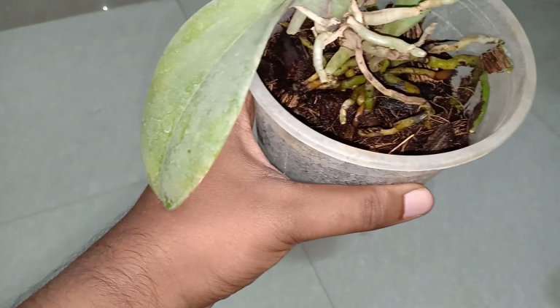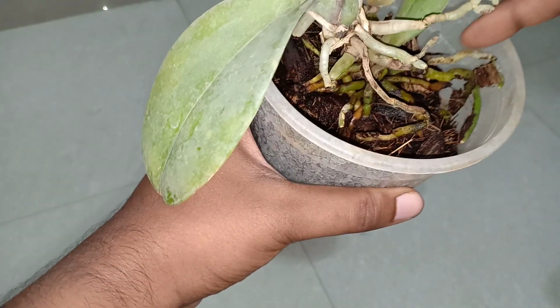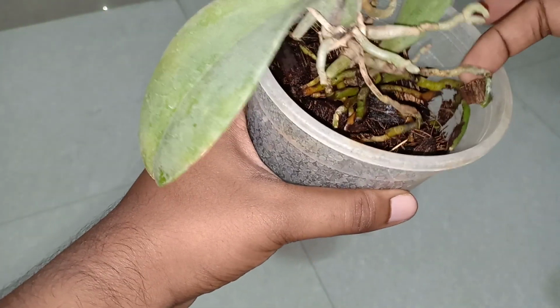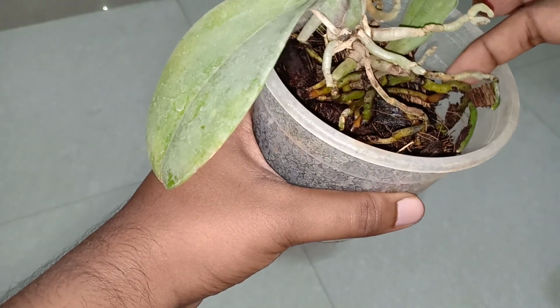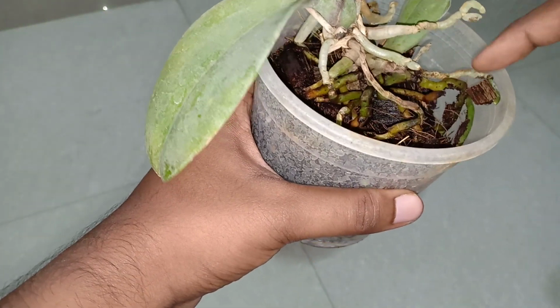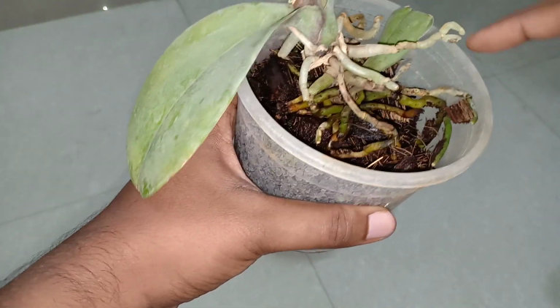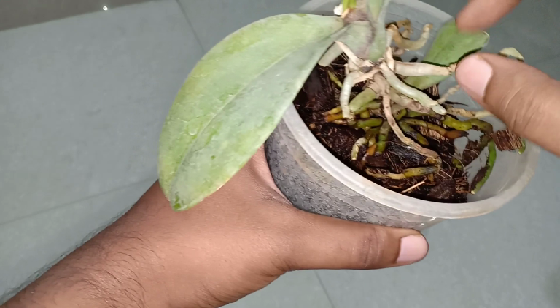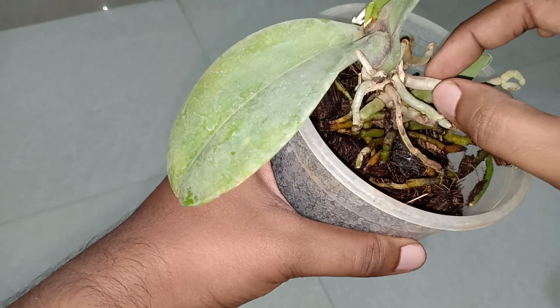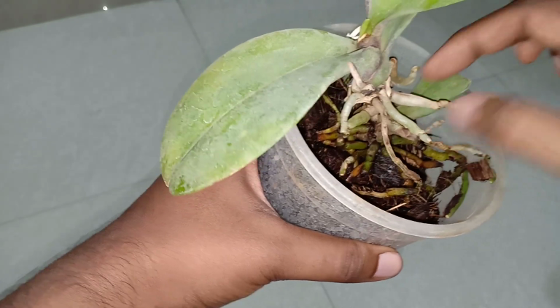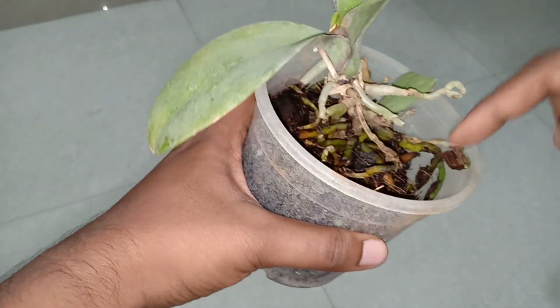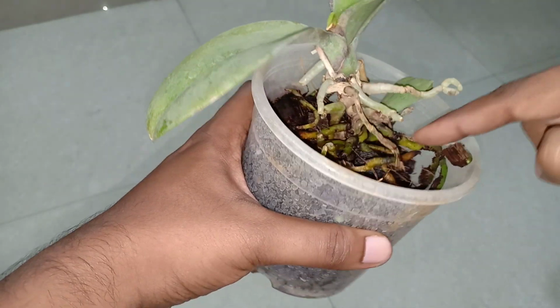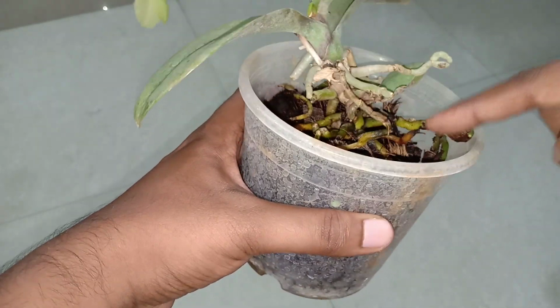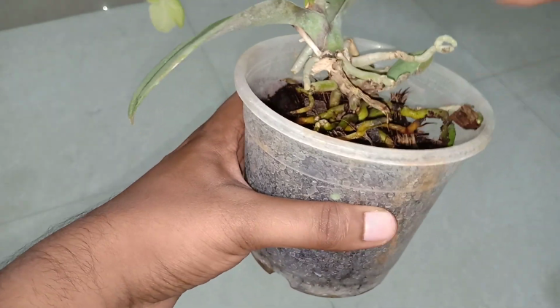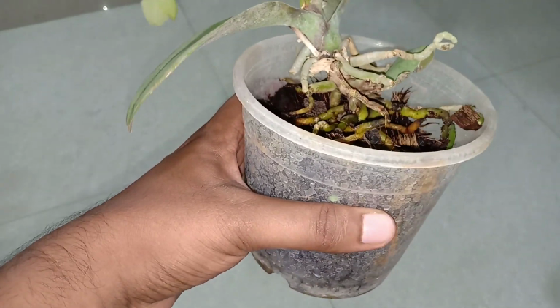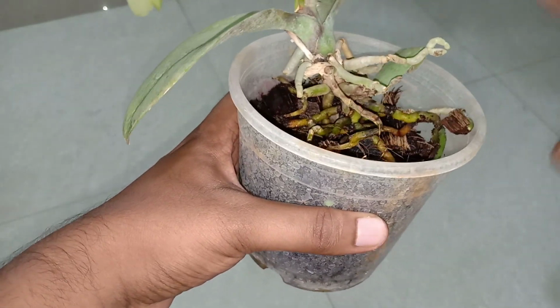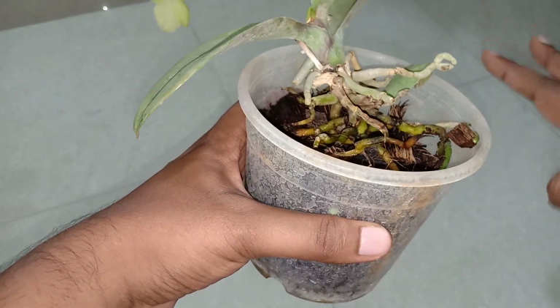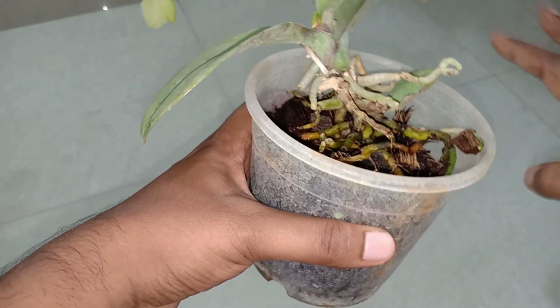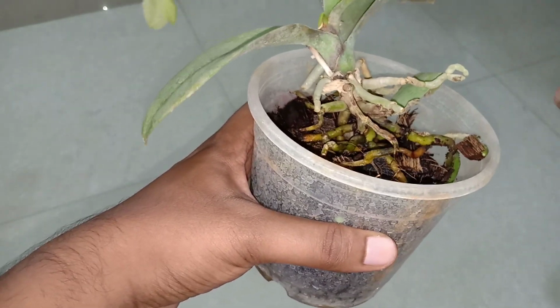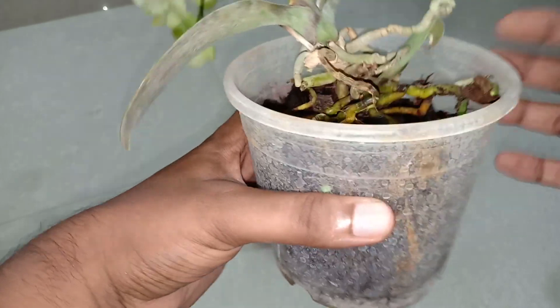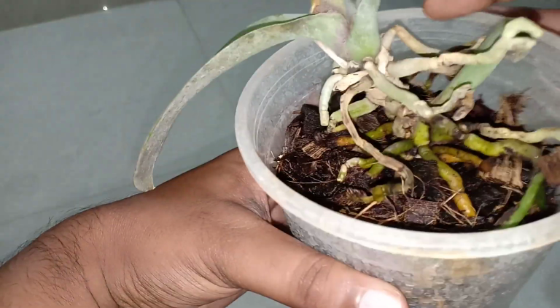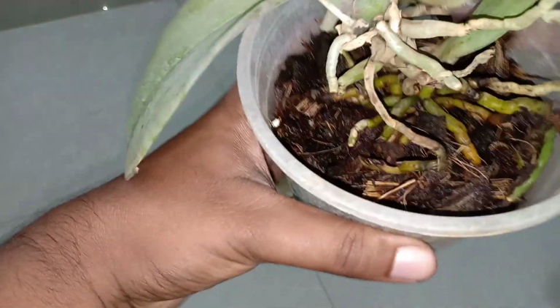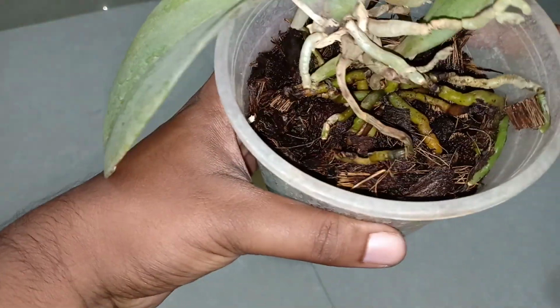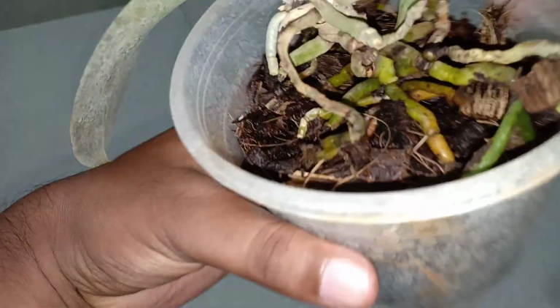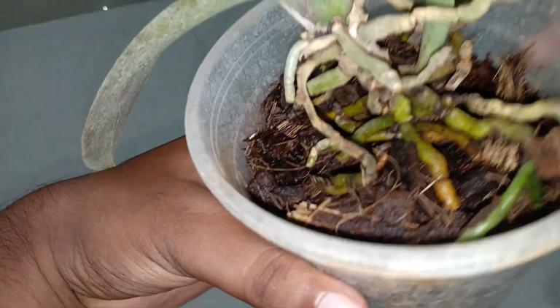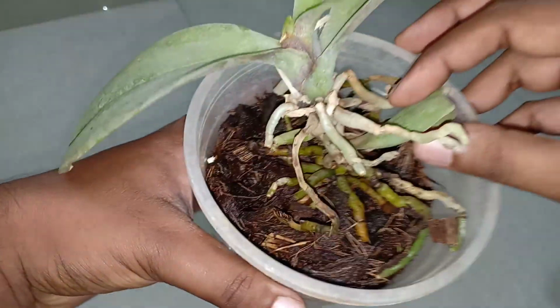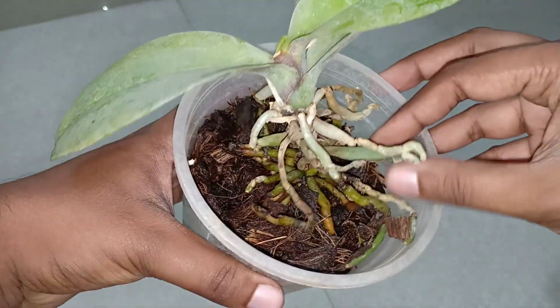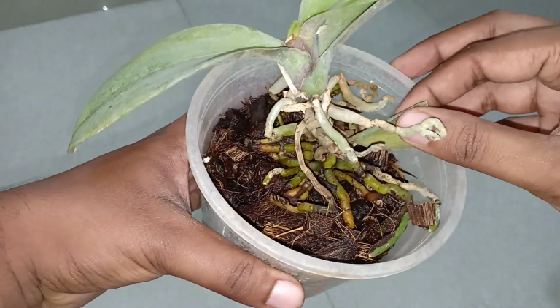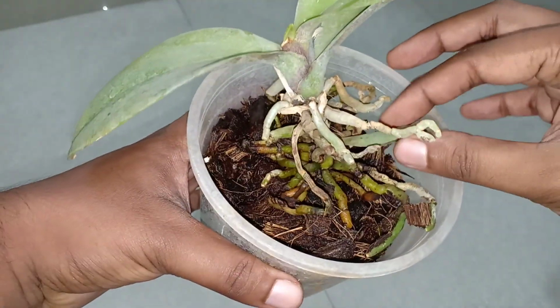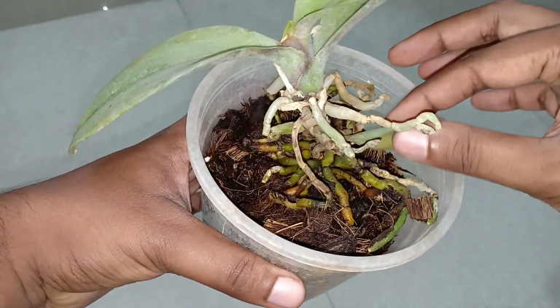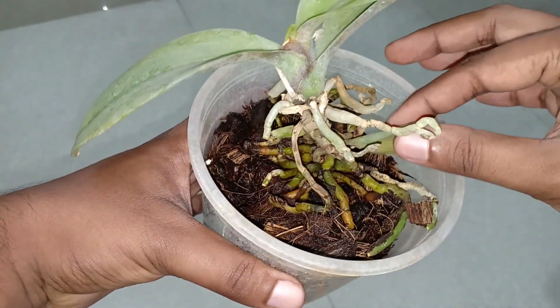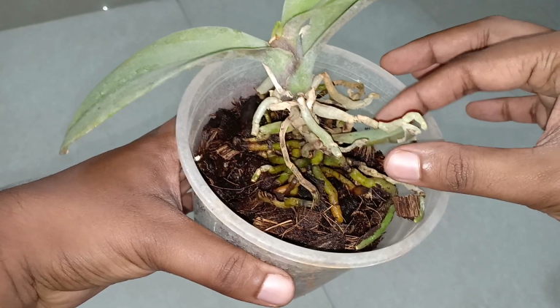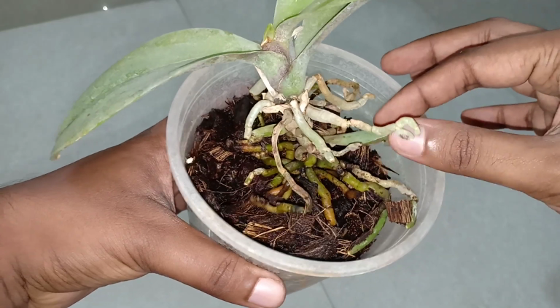If you find roots which are very green in color, those are really good roots — do not do anything with them. You can also take off the old leaves.